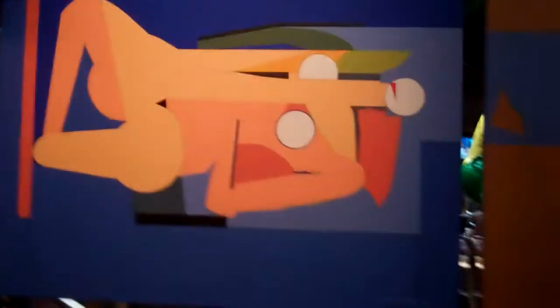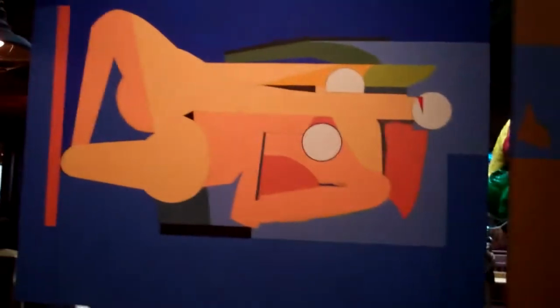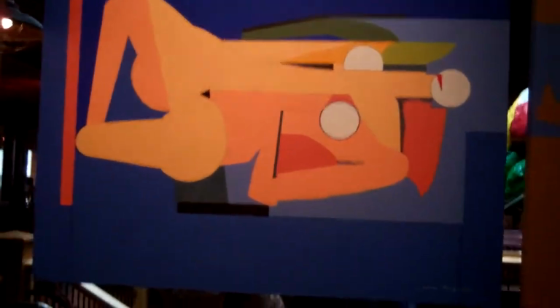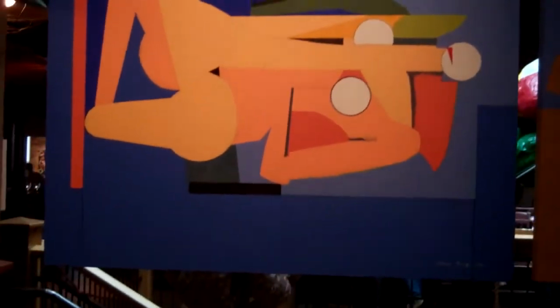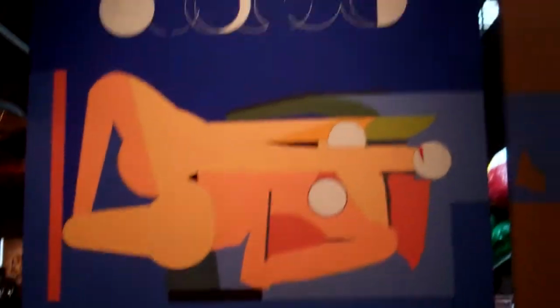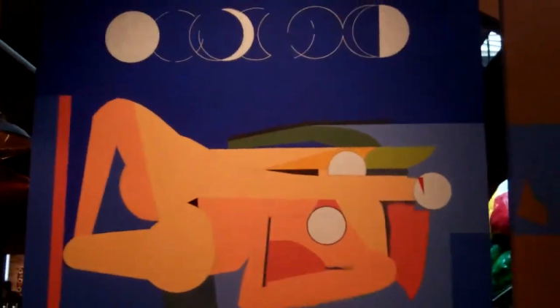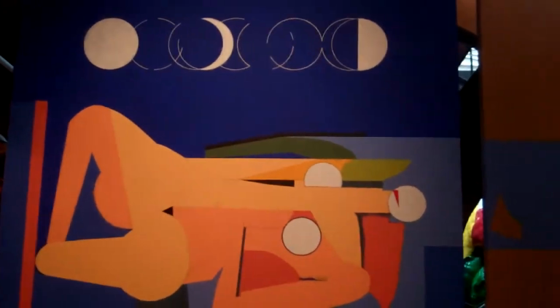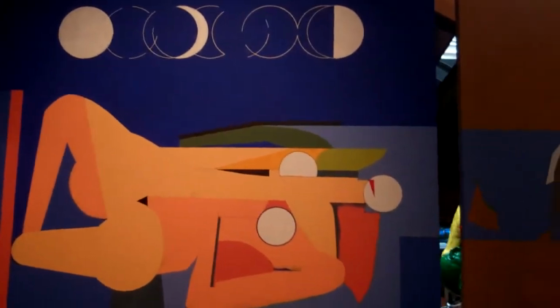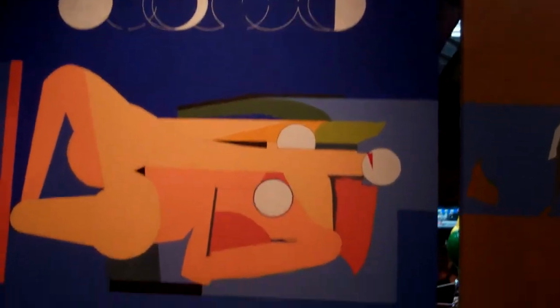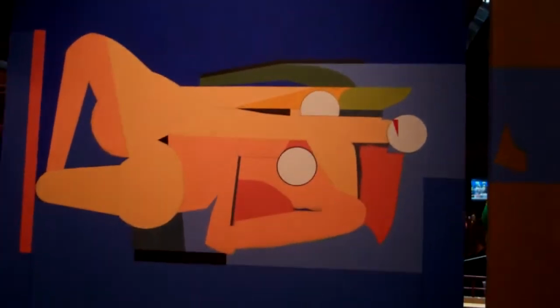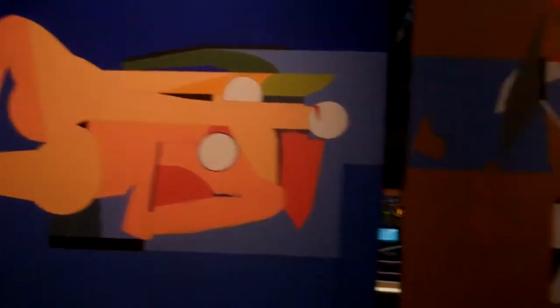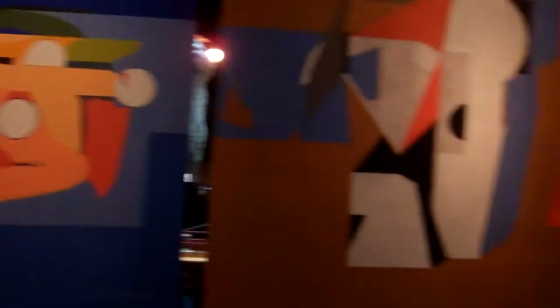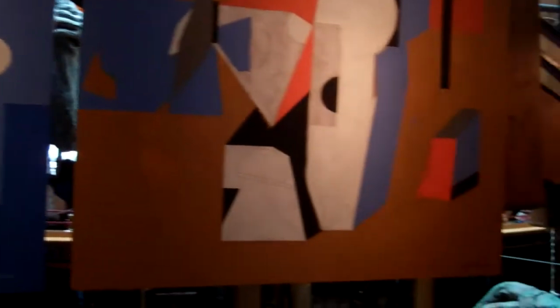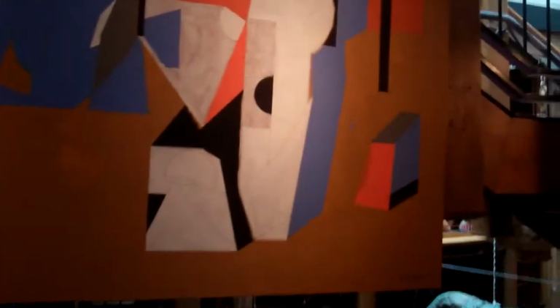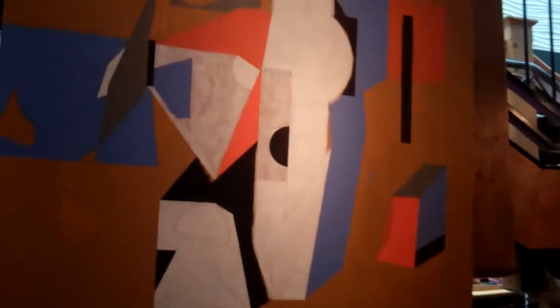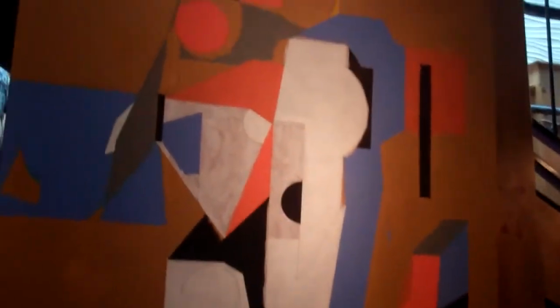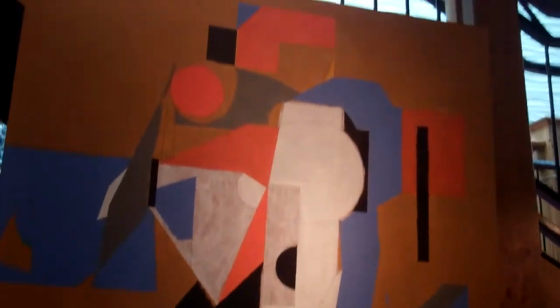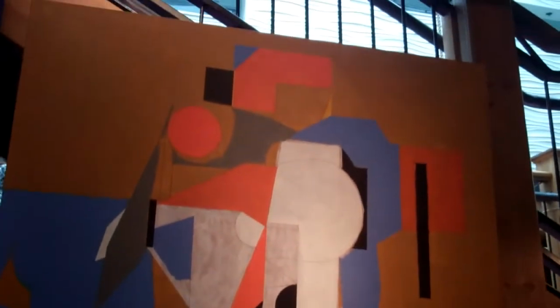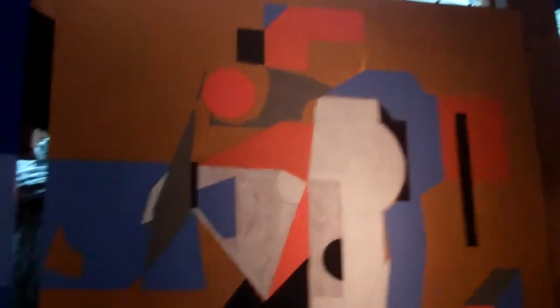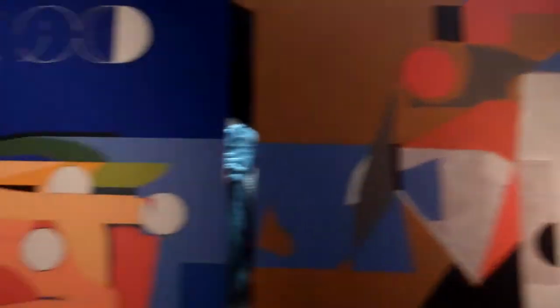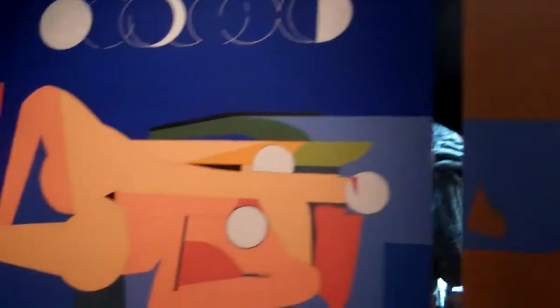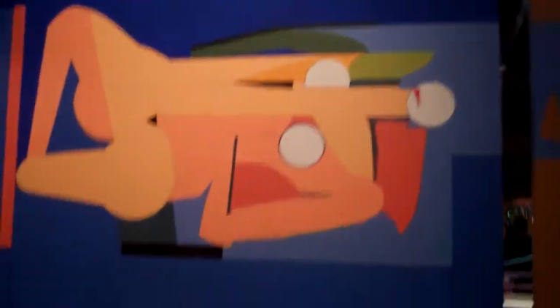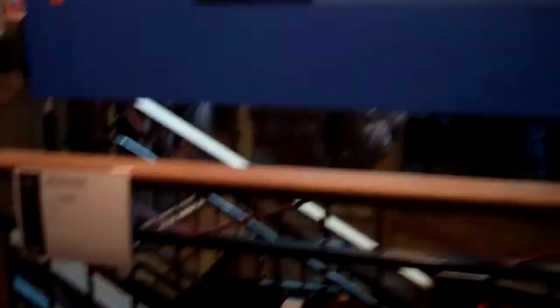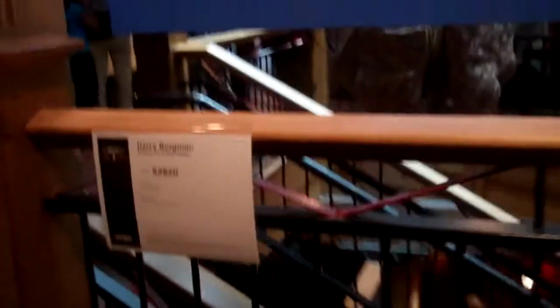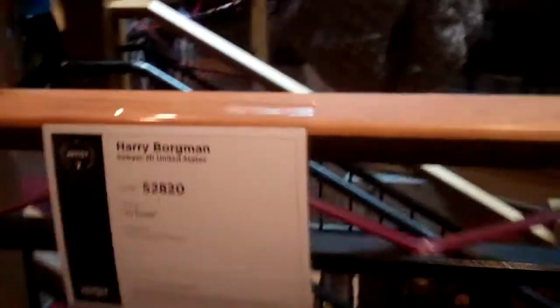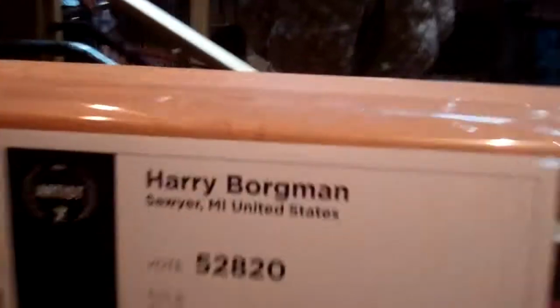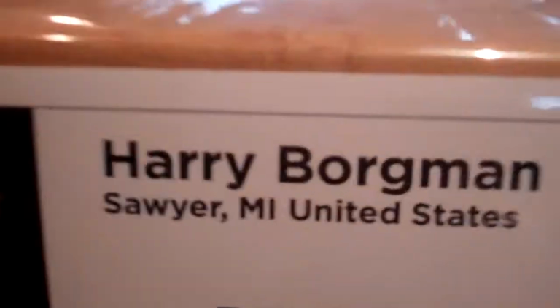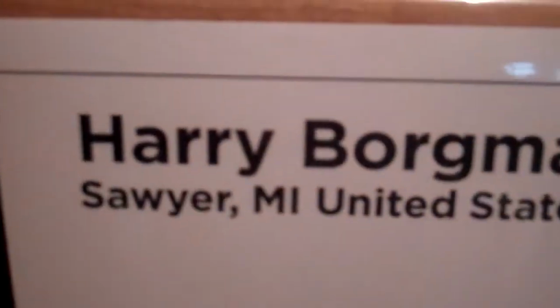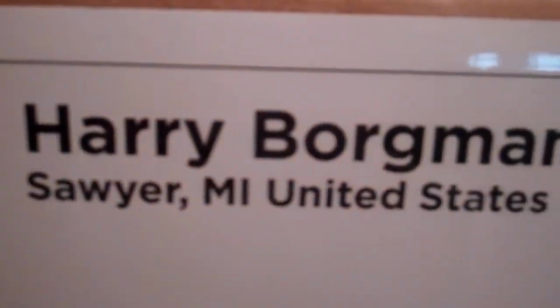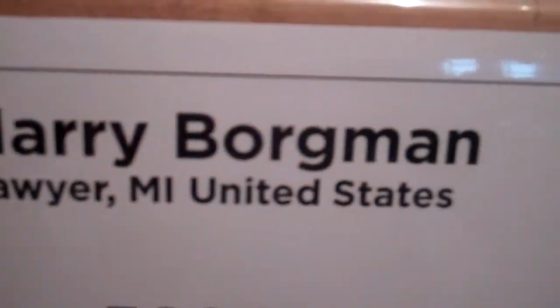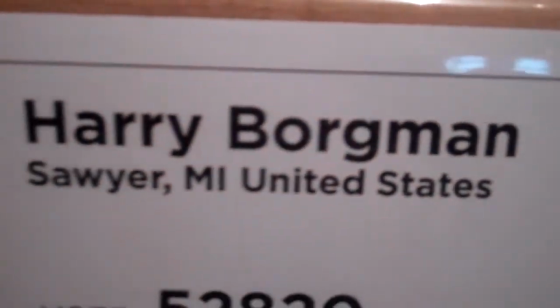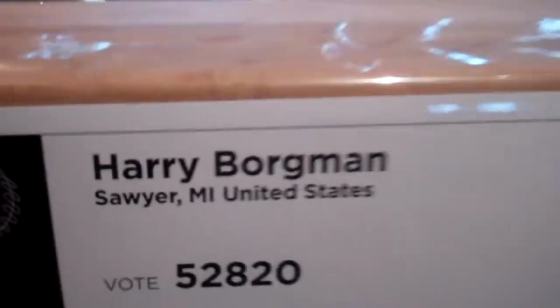Hey guys, here's a picture of a modern painting. It's by Harry Borgman of Sawyer, Michigan.